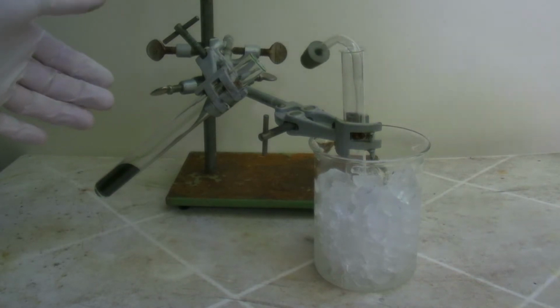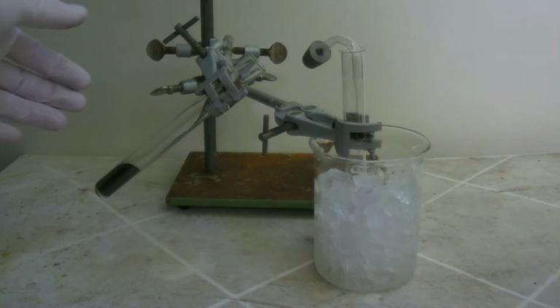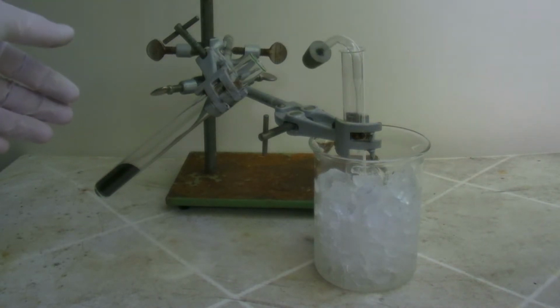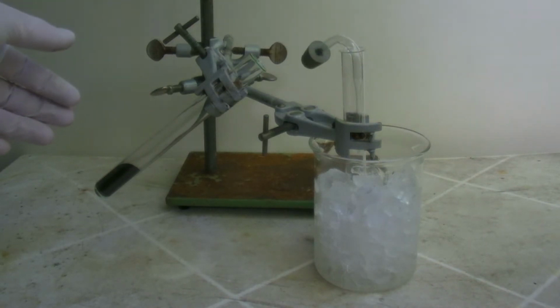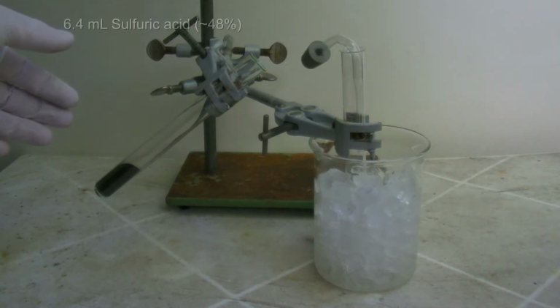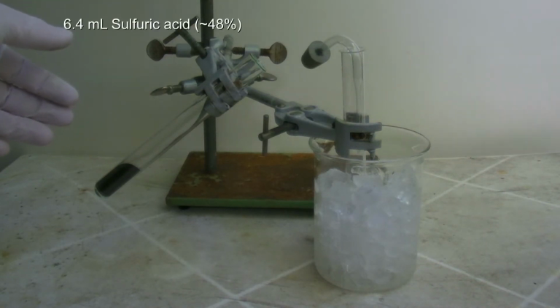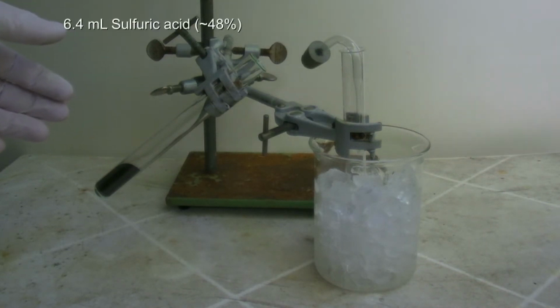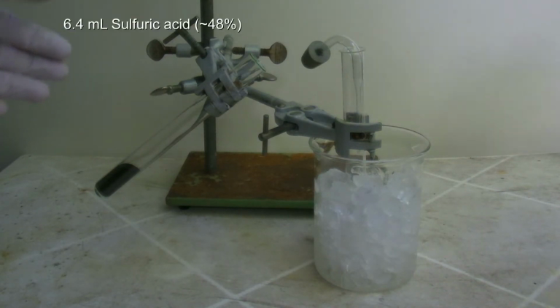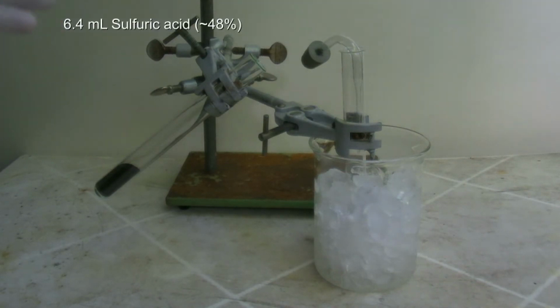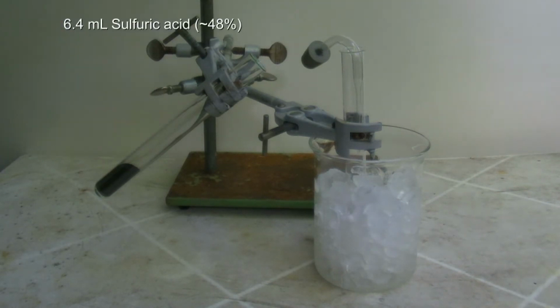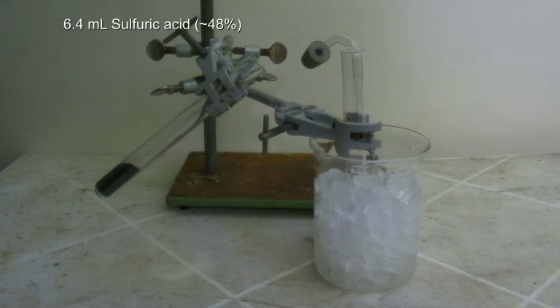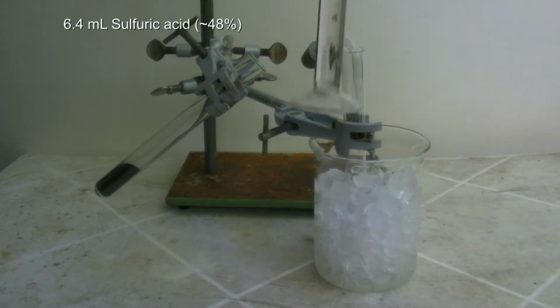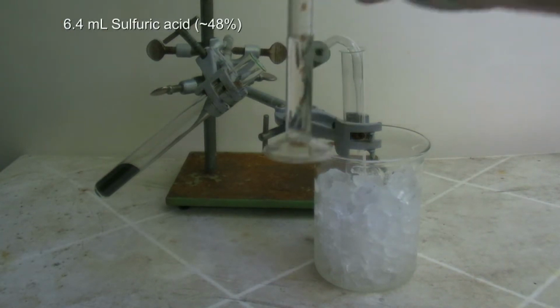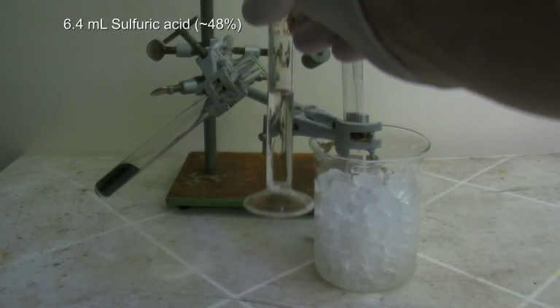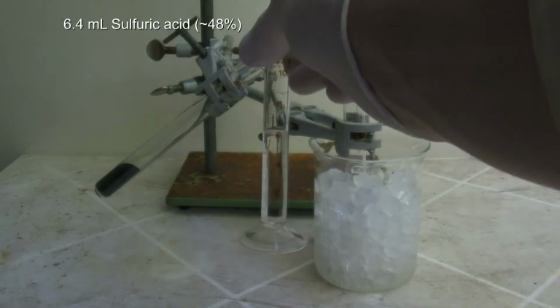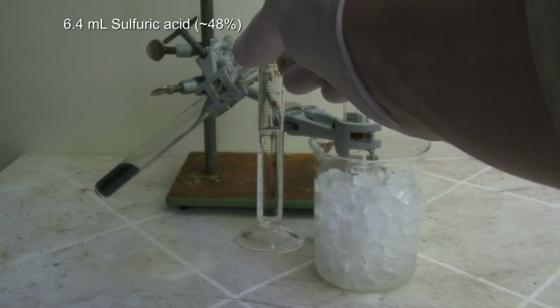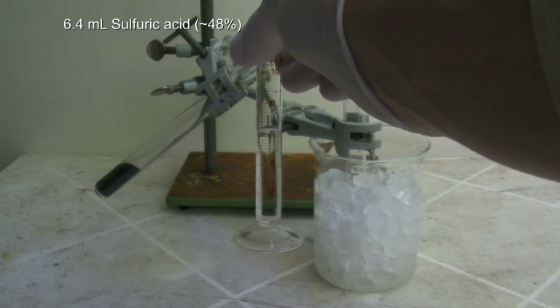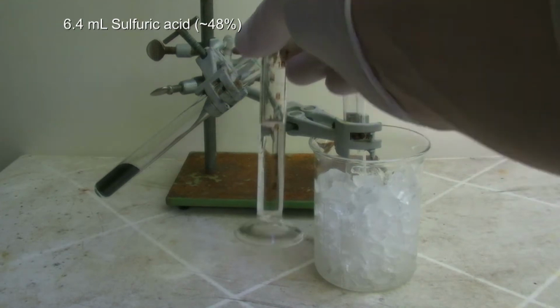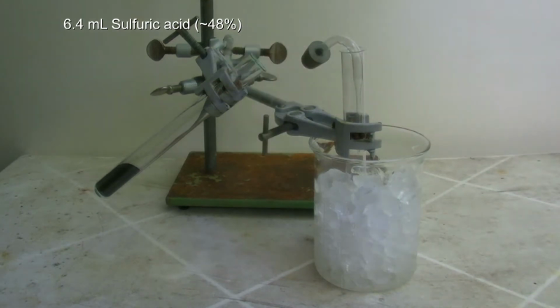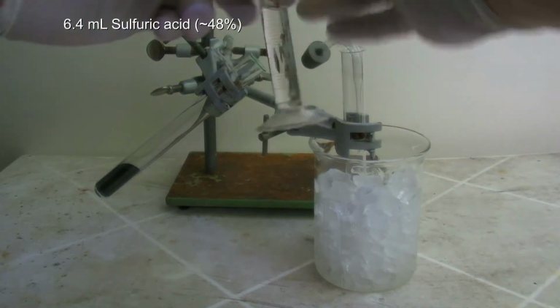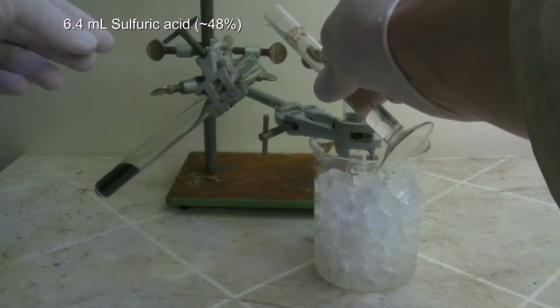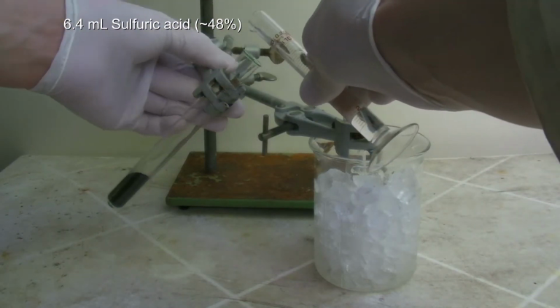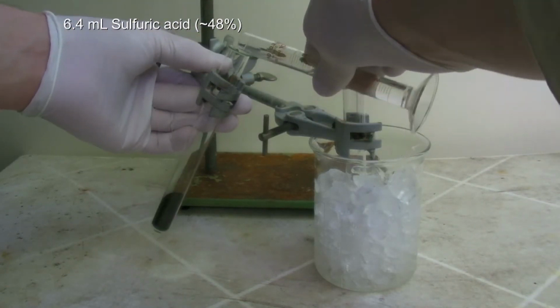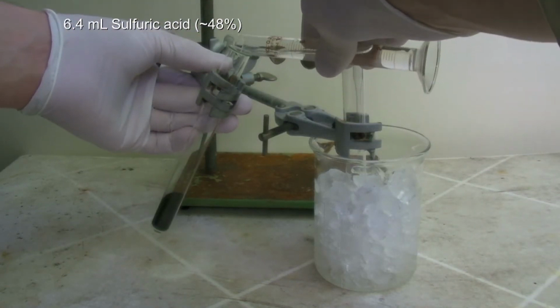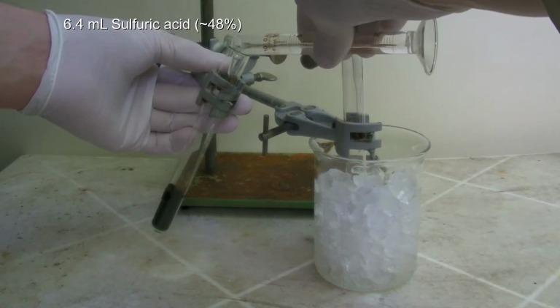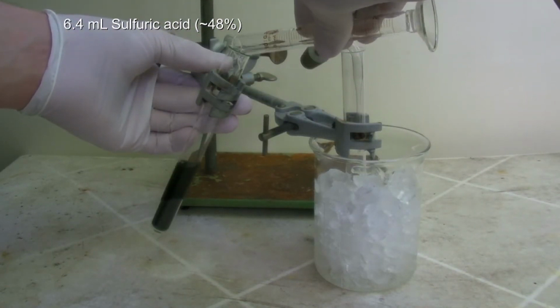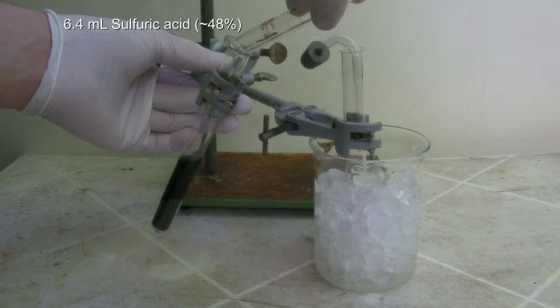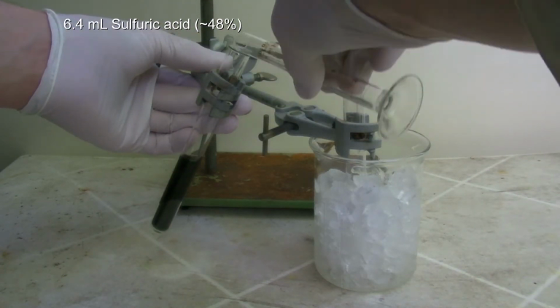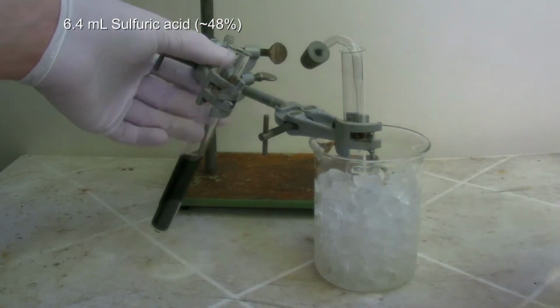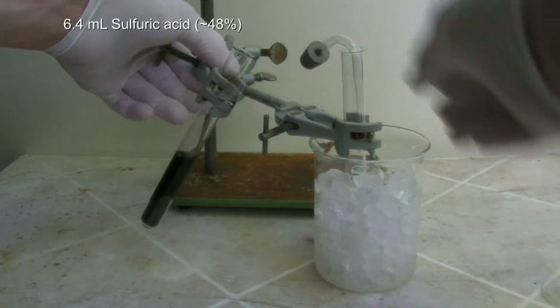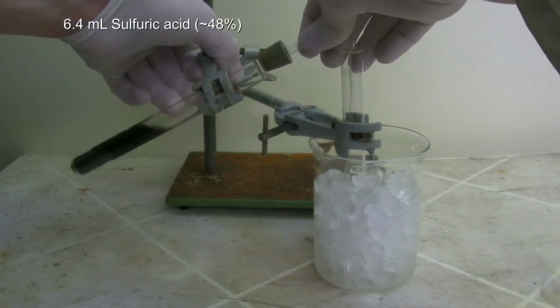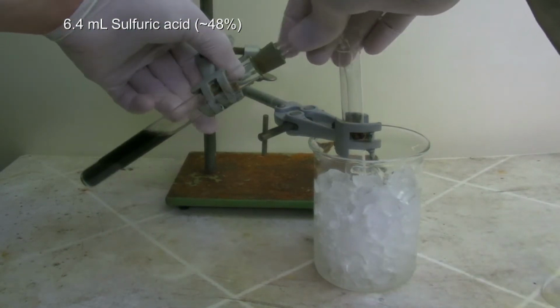Then 6.4 milliliters of sulfuric acid with a concentration of around 48% is added and the test tube is closed immediately.